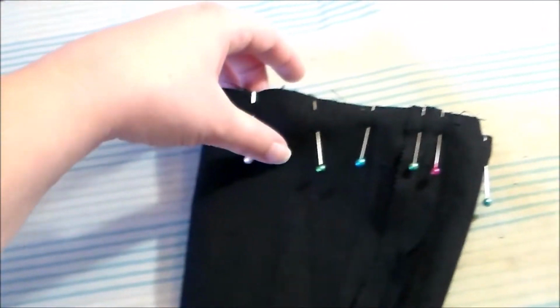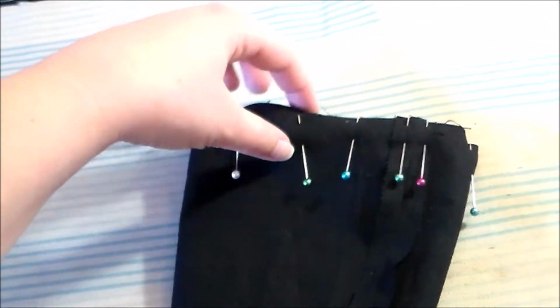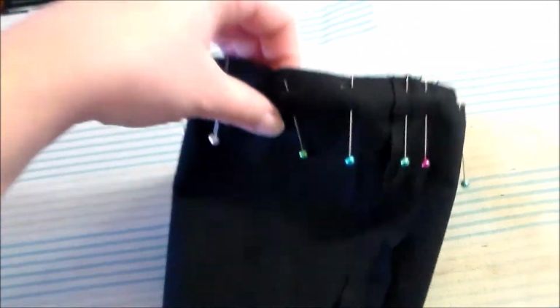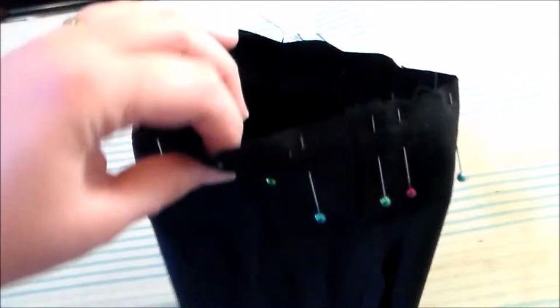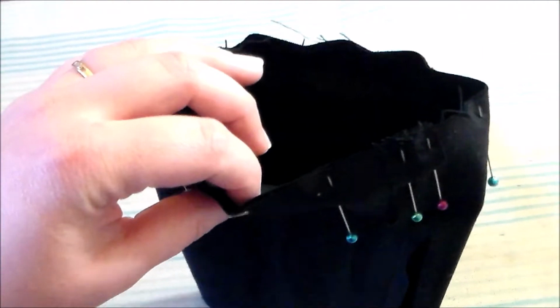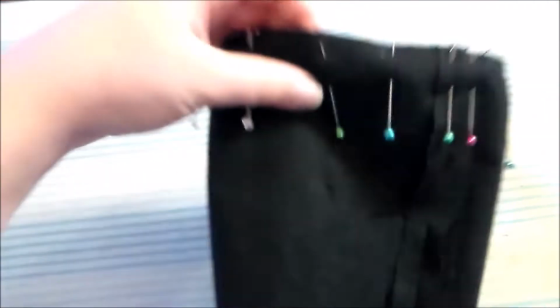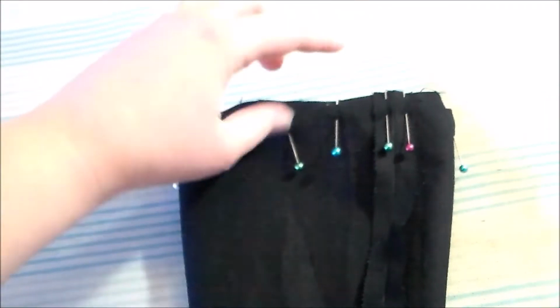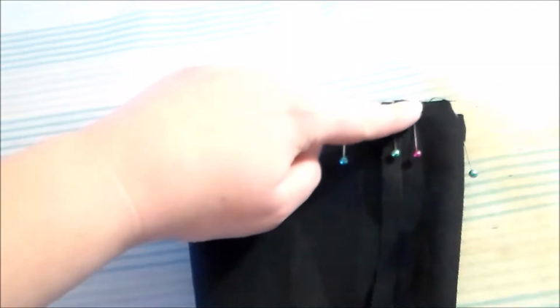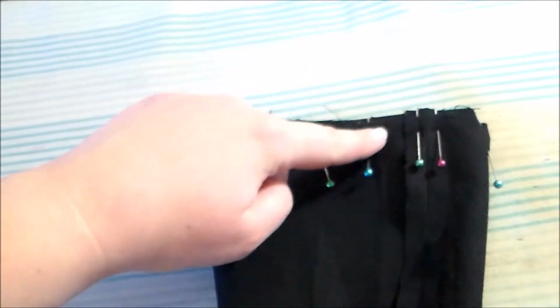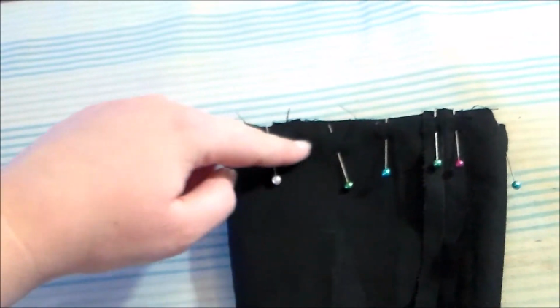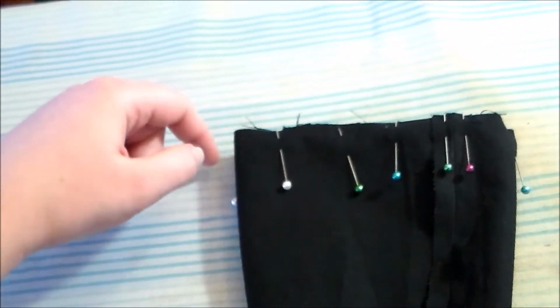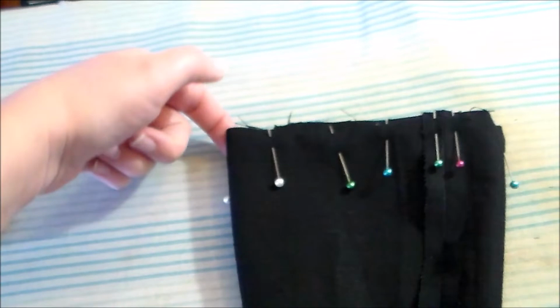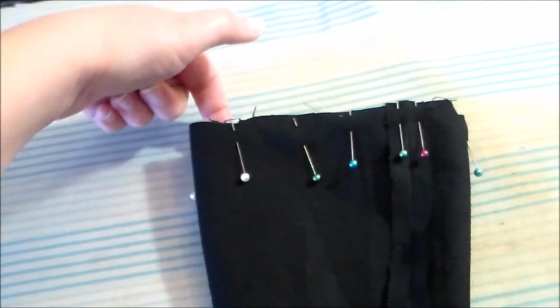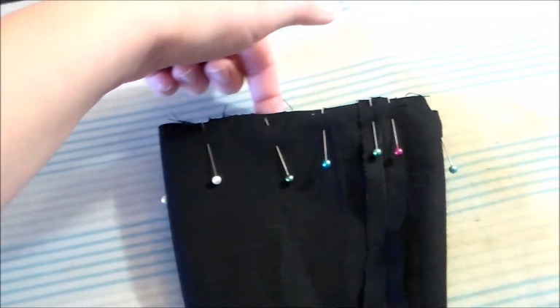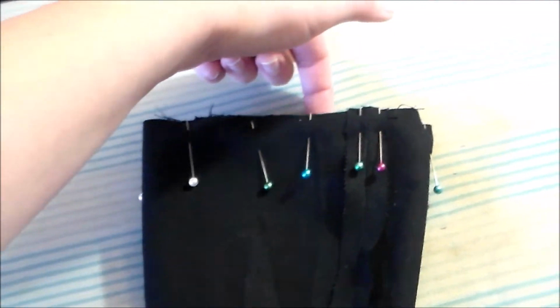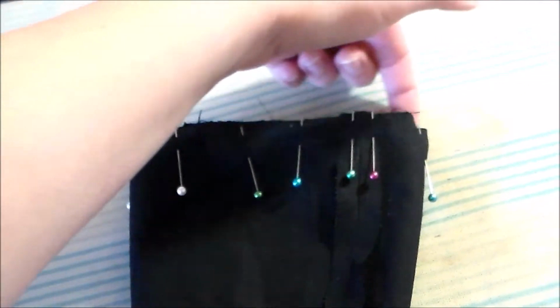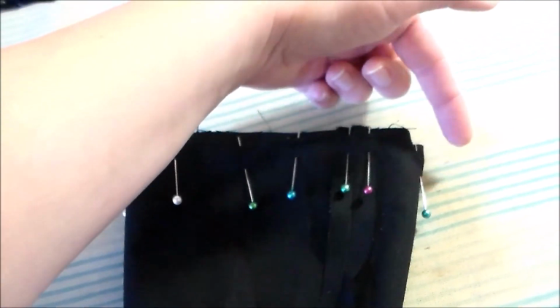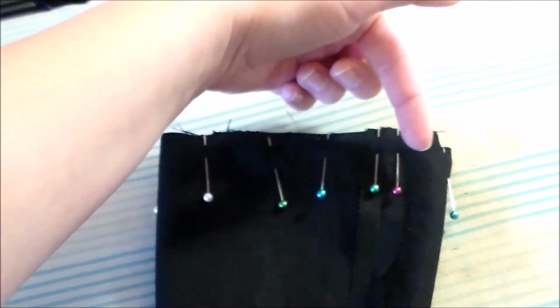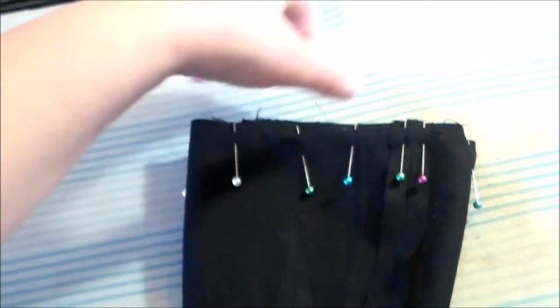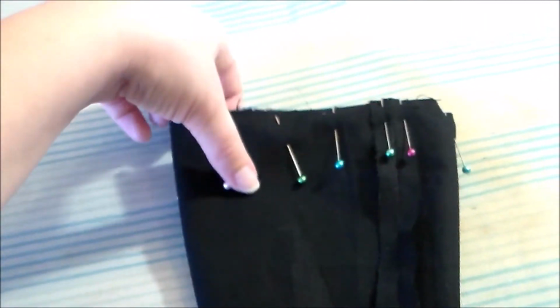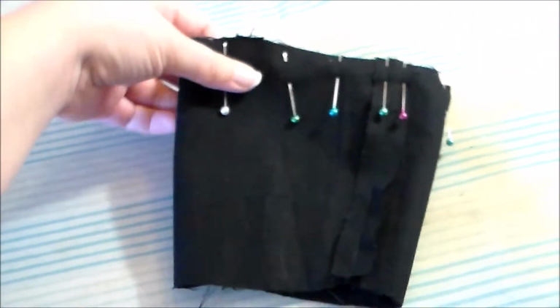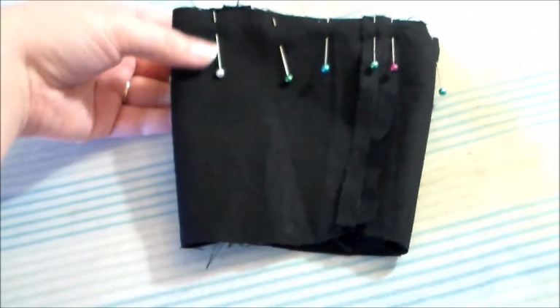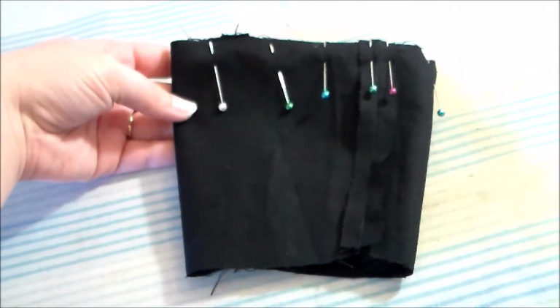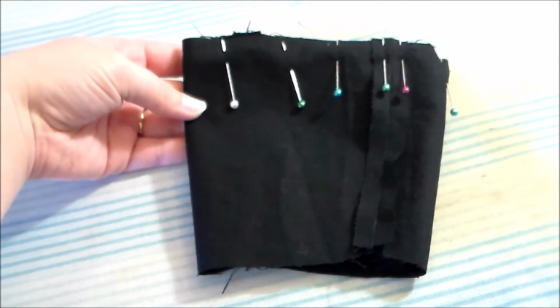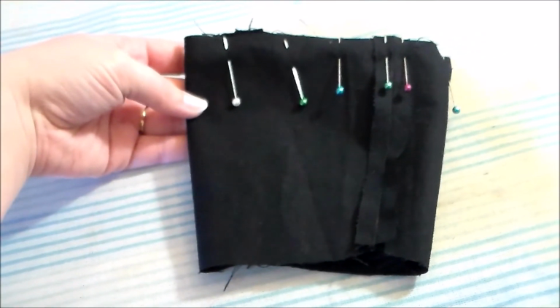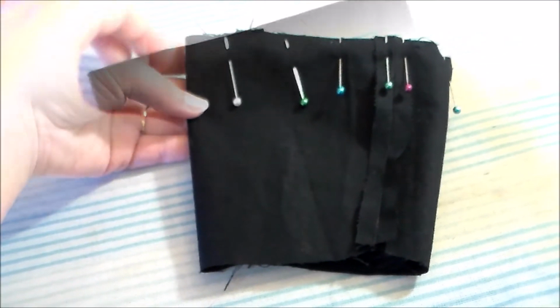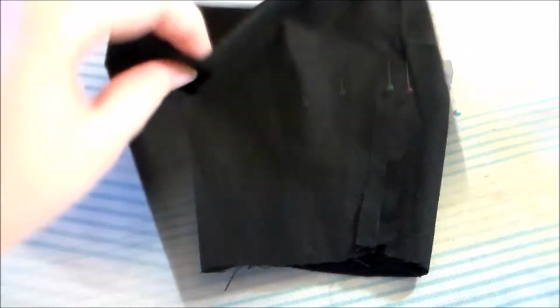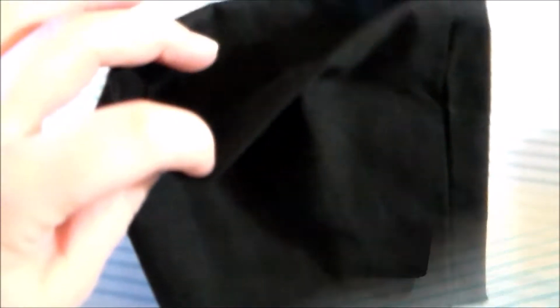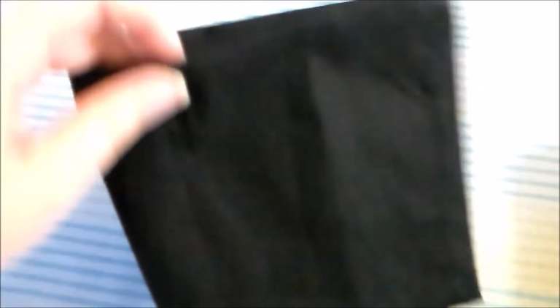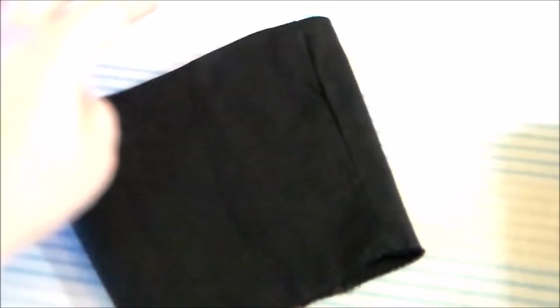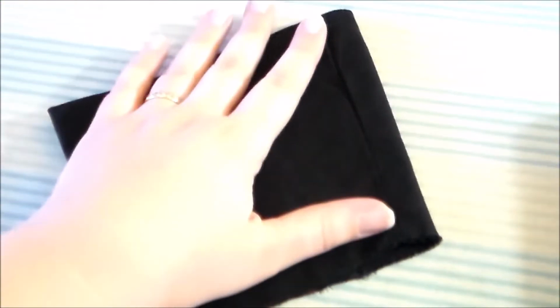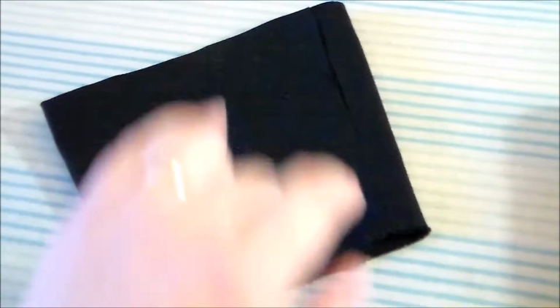Then we're going to put right sides together and sew the lining and the outer edge of the cuff together along the wider side. Turn the cuff right side out and press it flat.